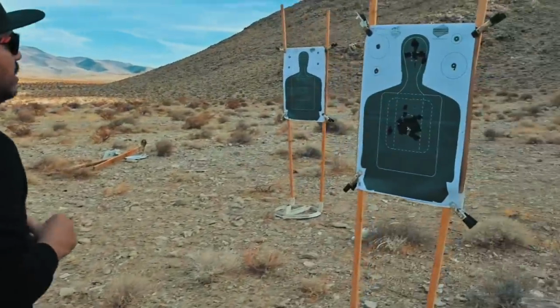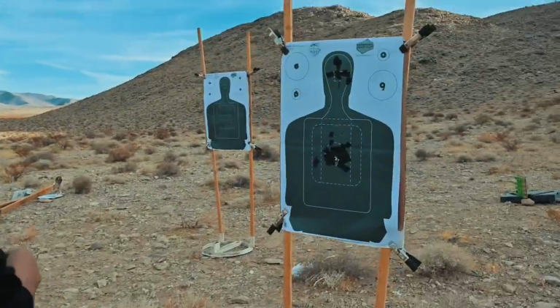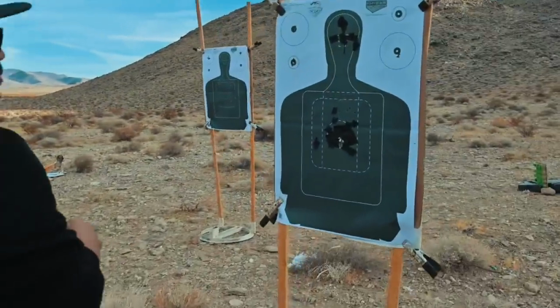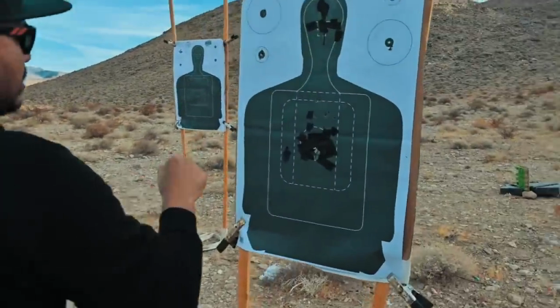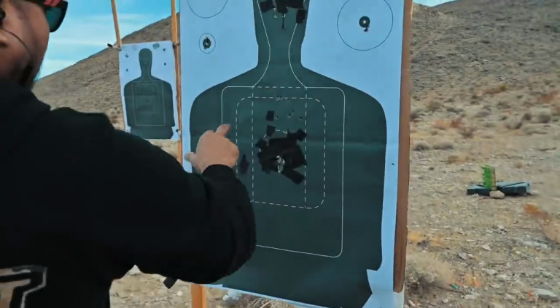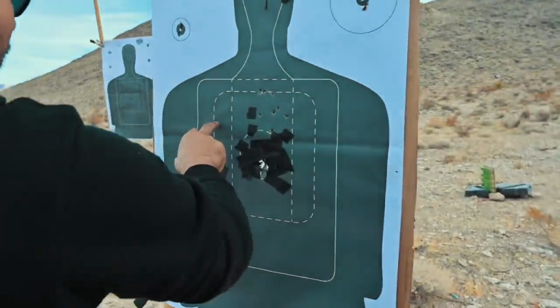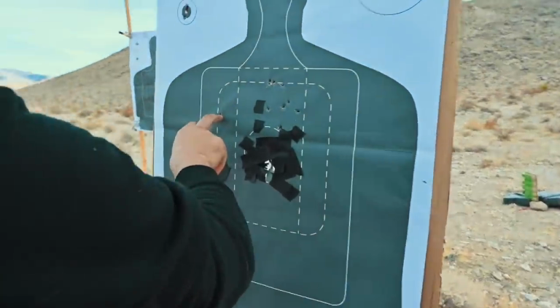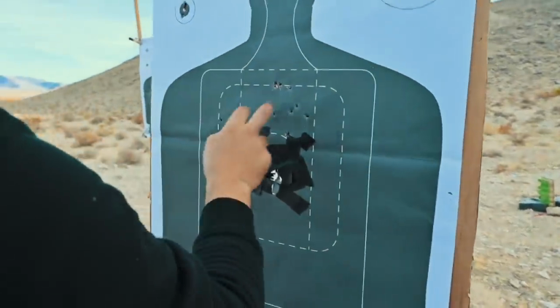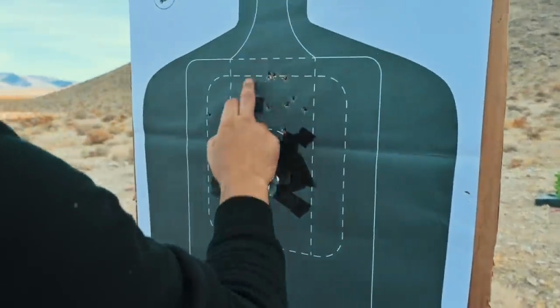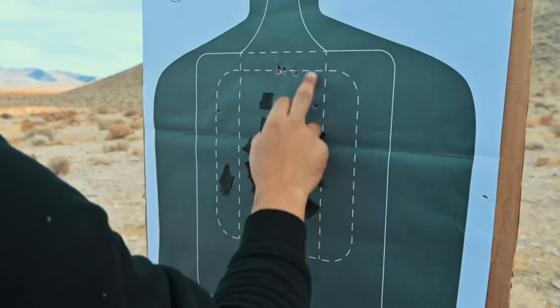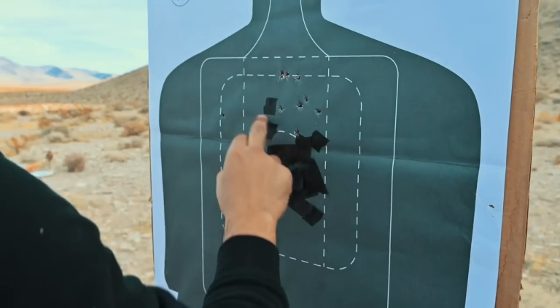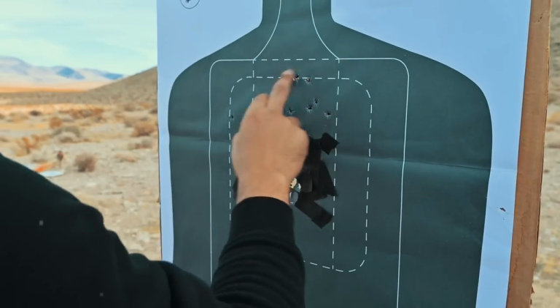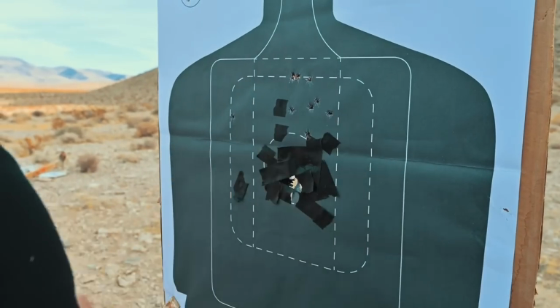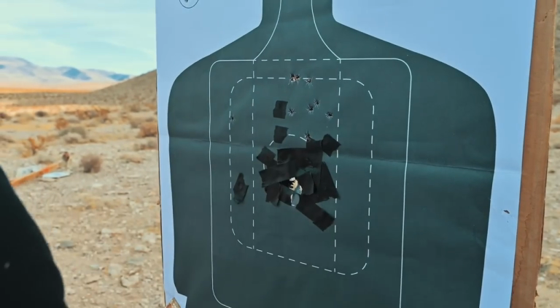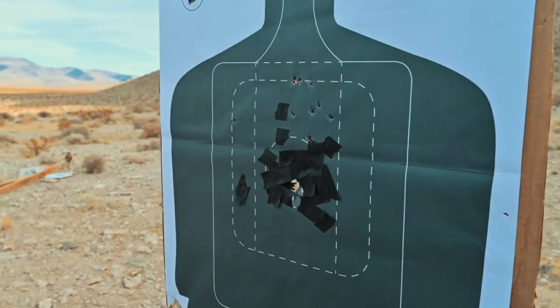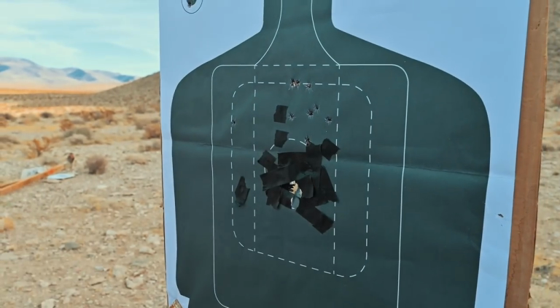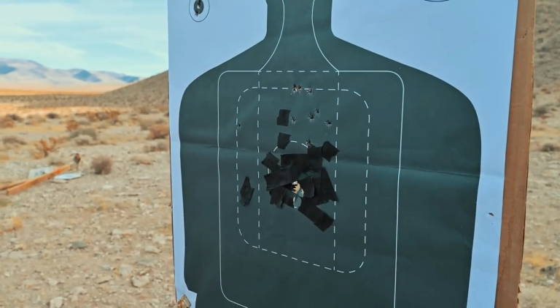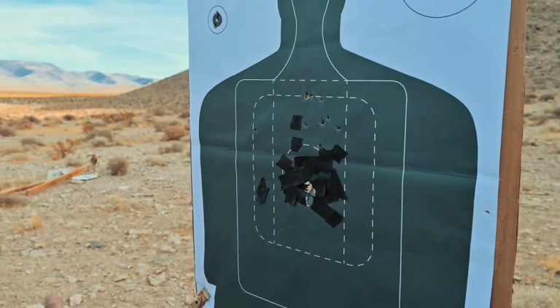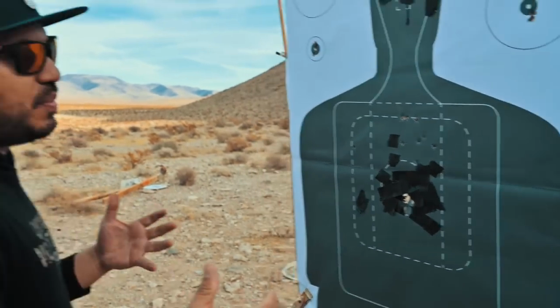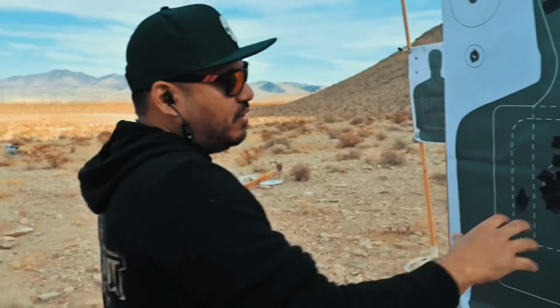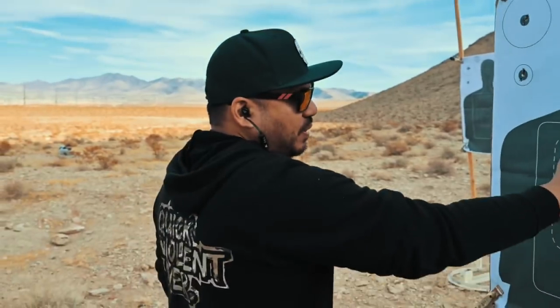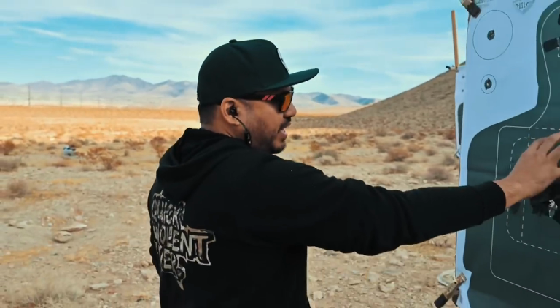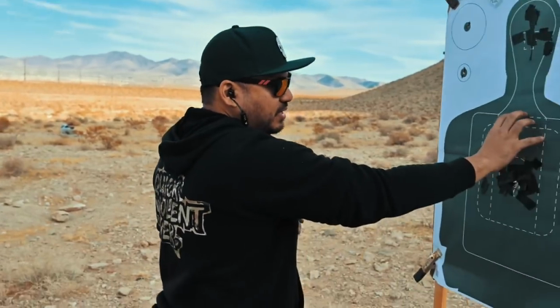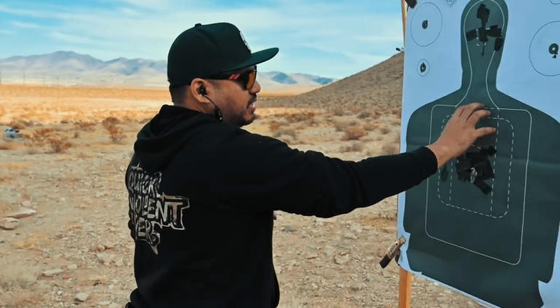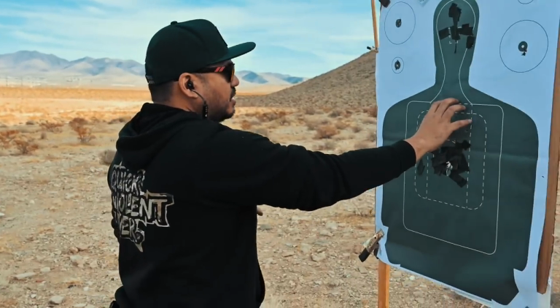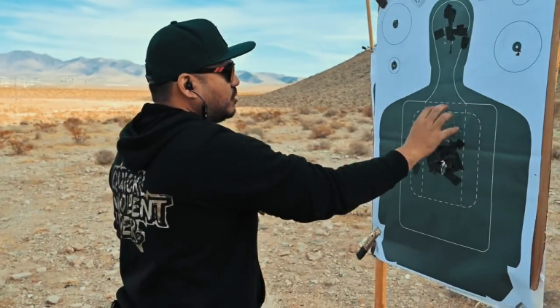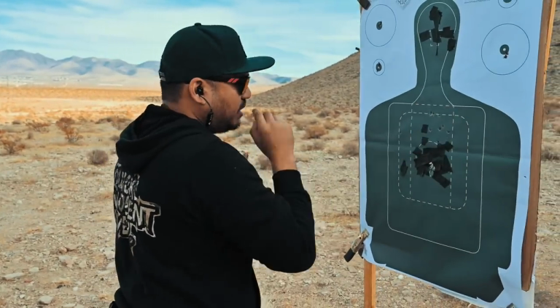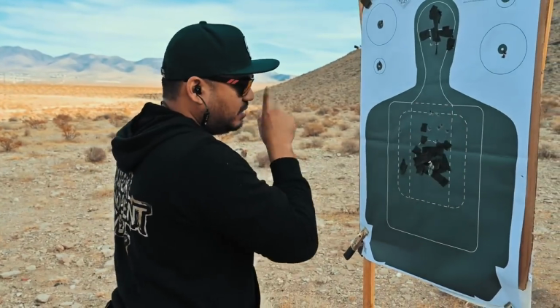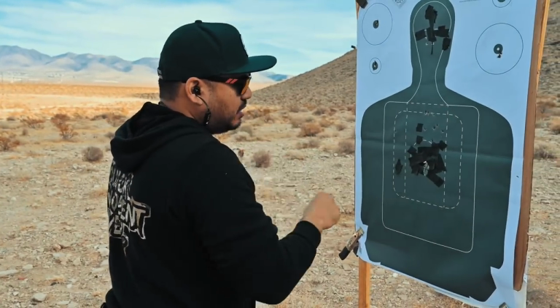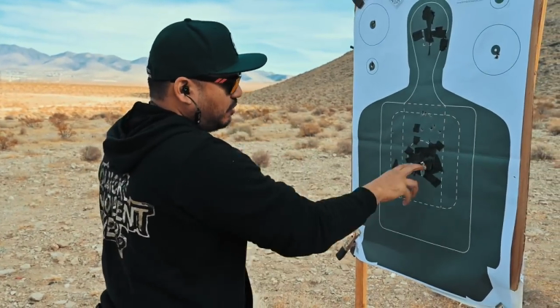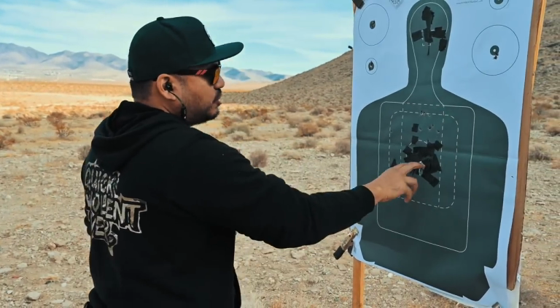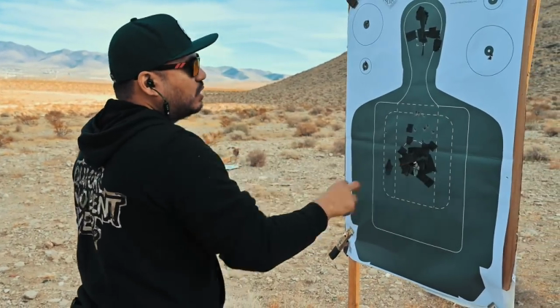That first one went wide and then the rest landed in the chest area. My point of aim is in the chest — those first two shots were low.